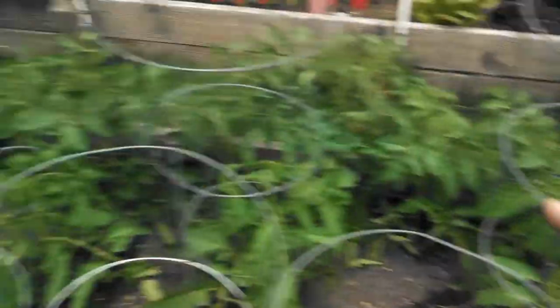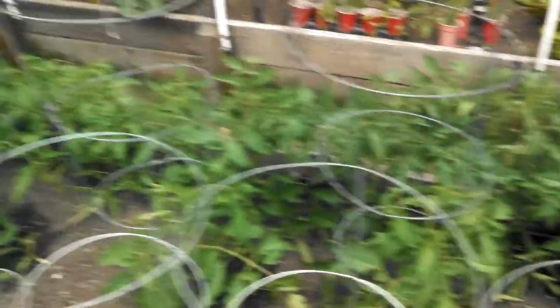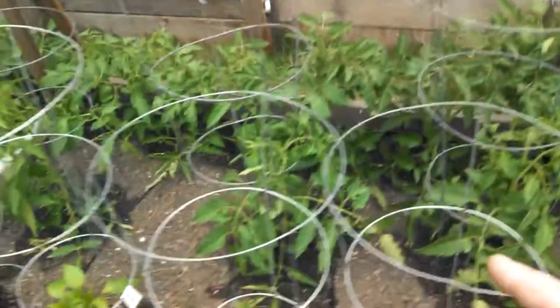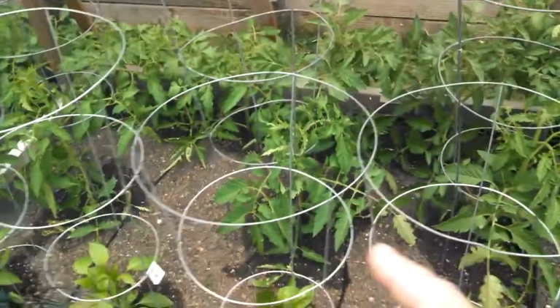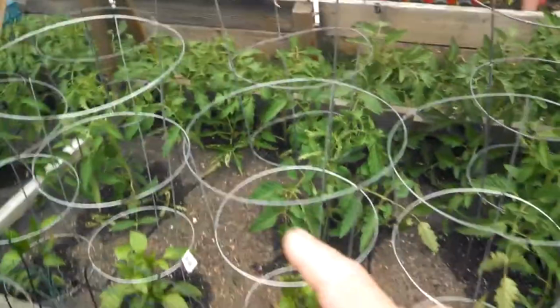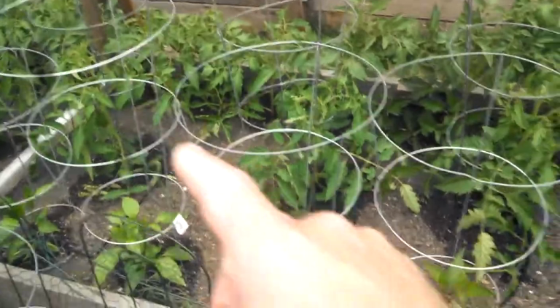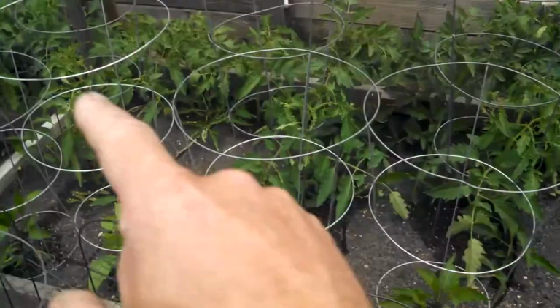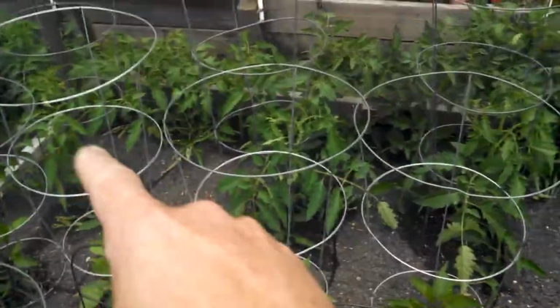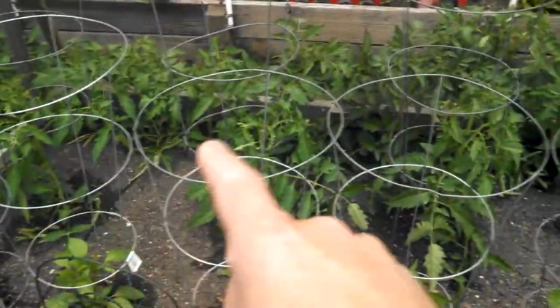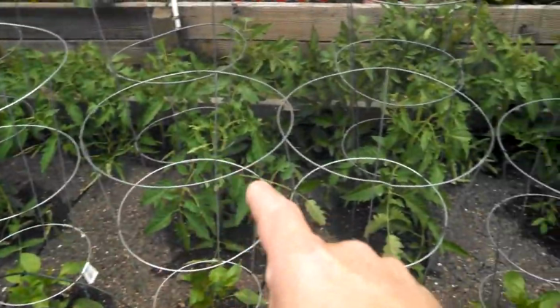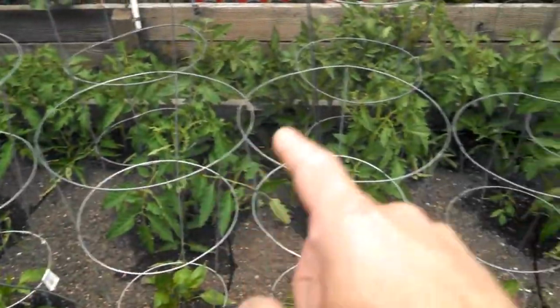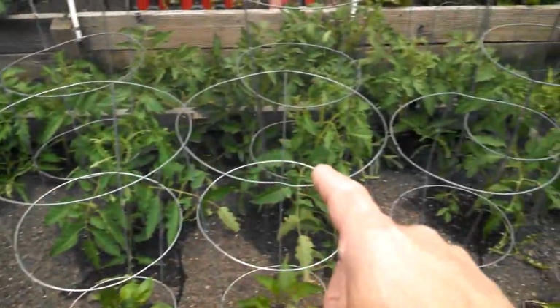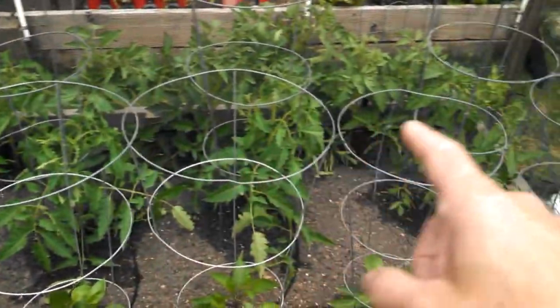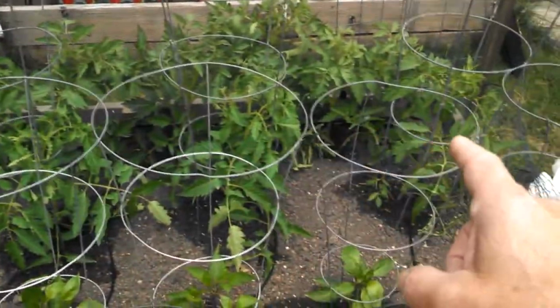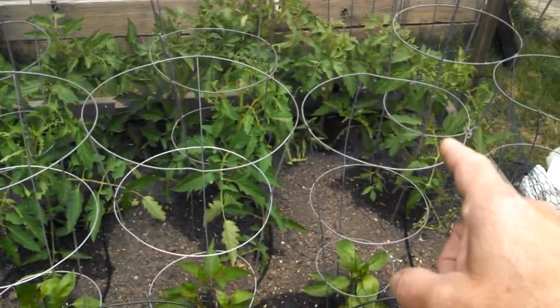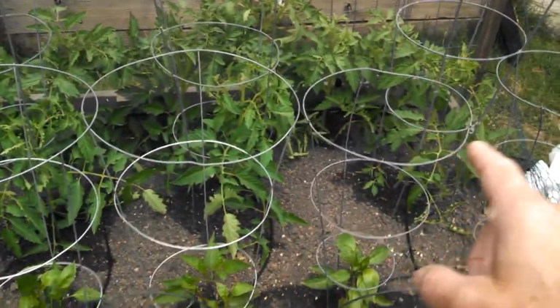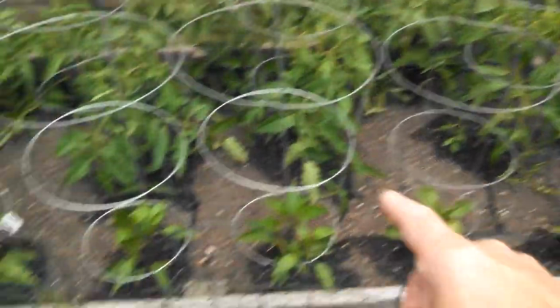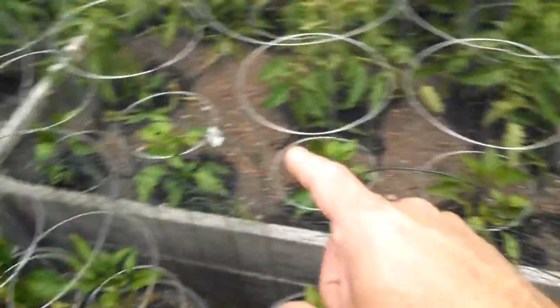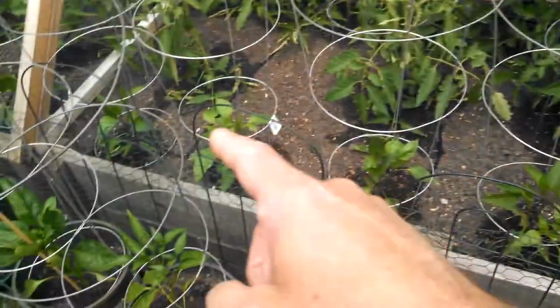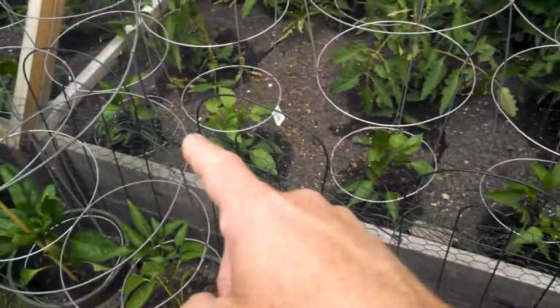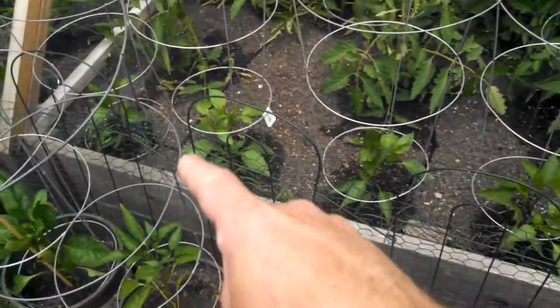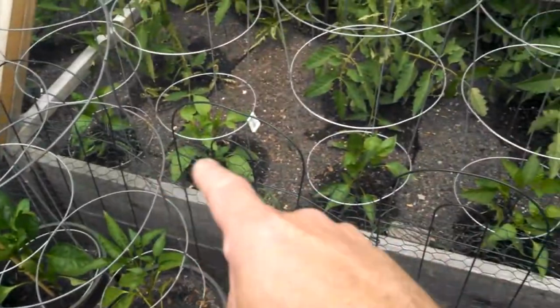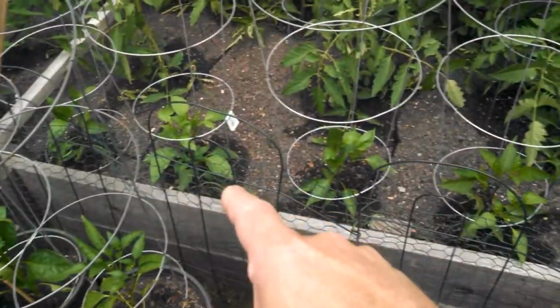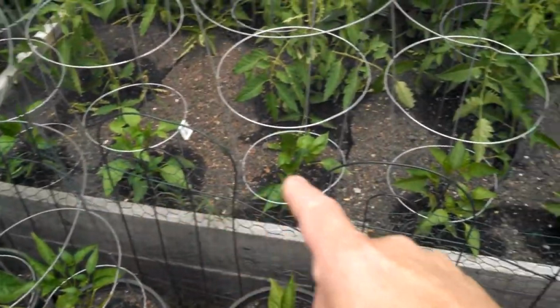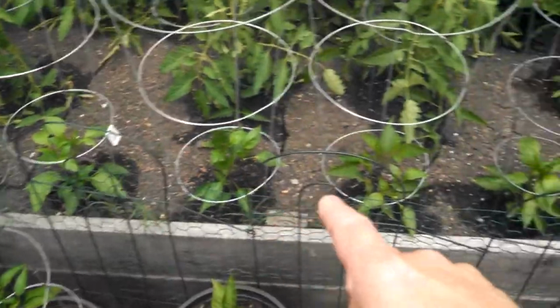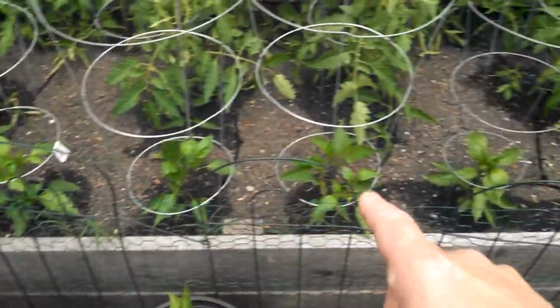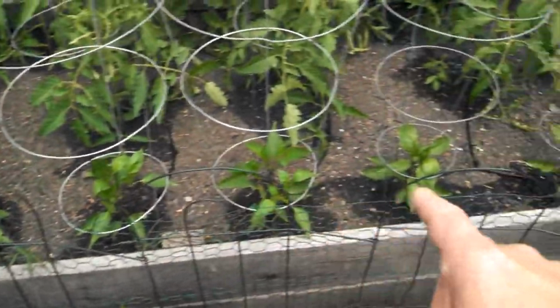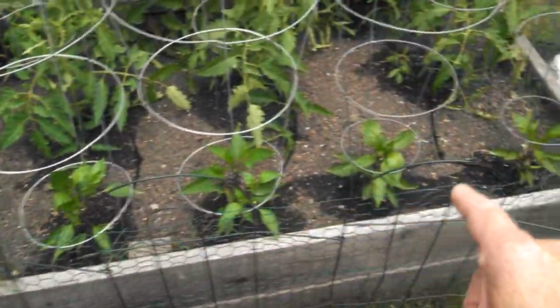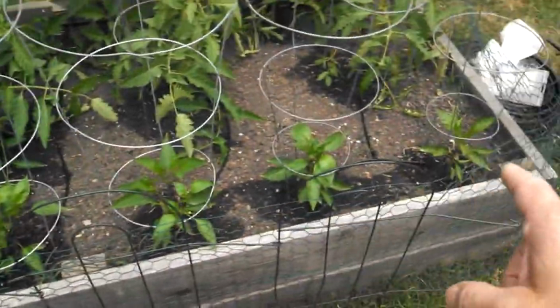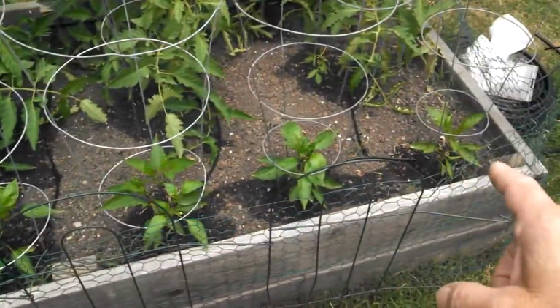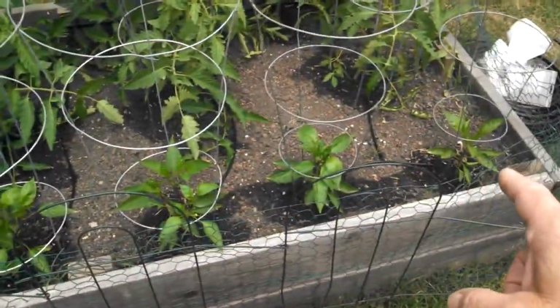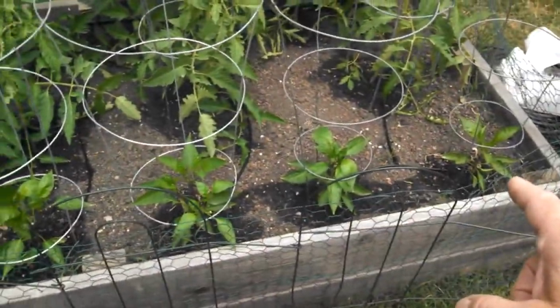And I did the same thing on this side too — there's four more of the Amish paste, and up front there's six of the jalapenos.